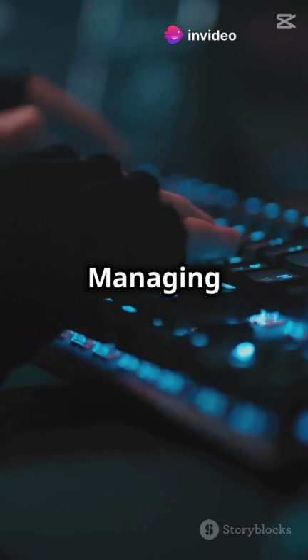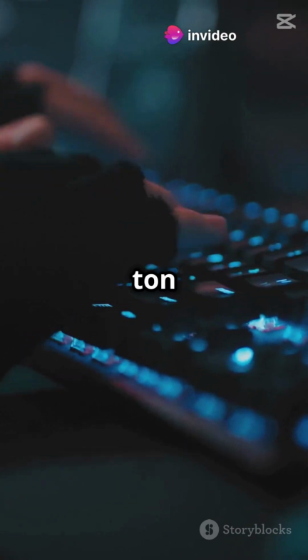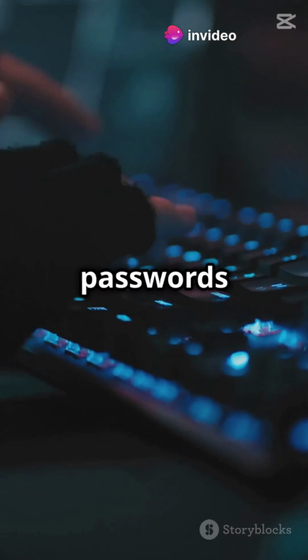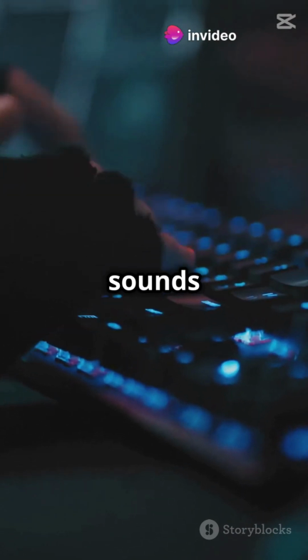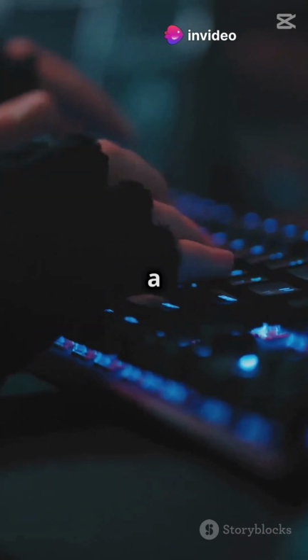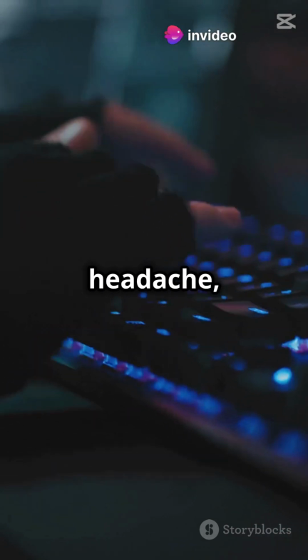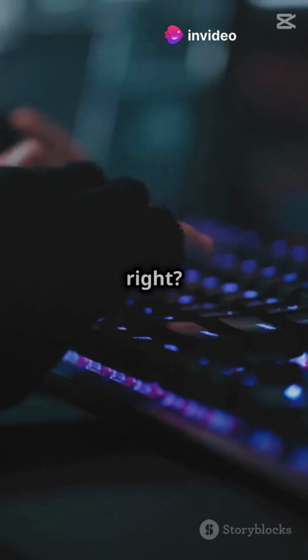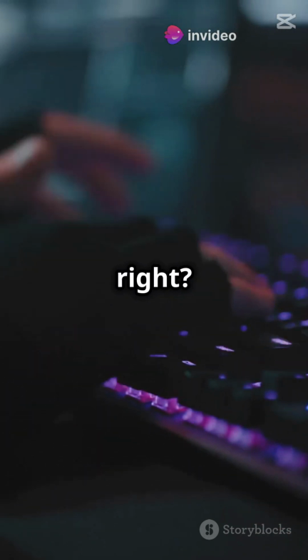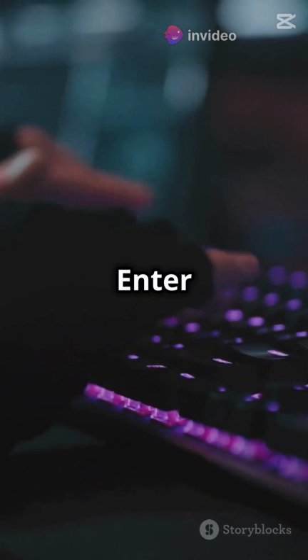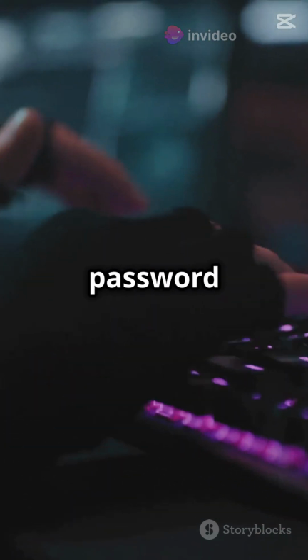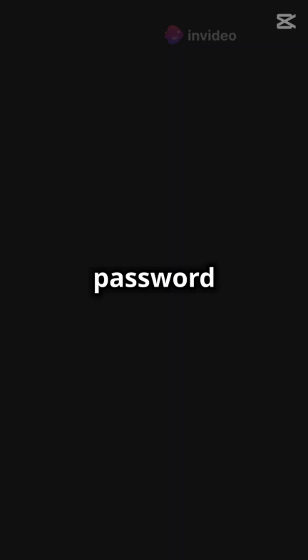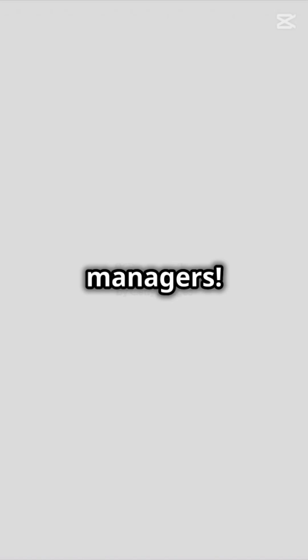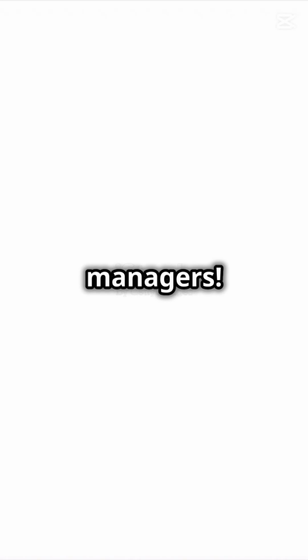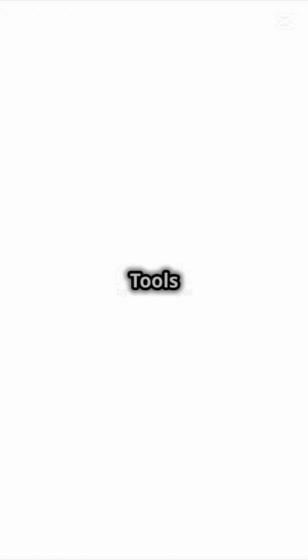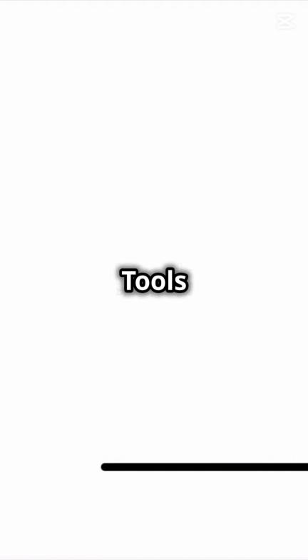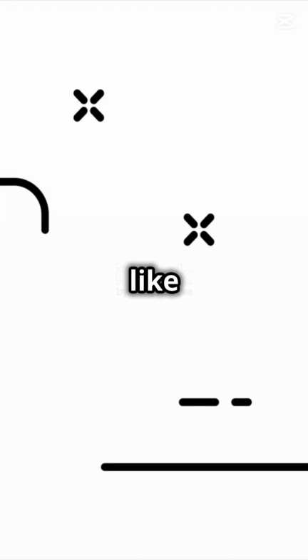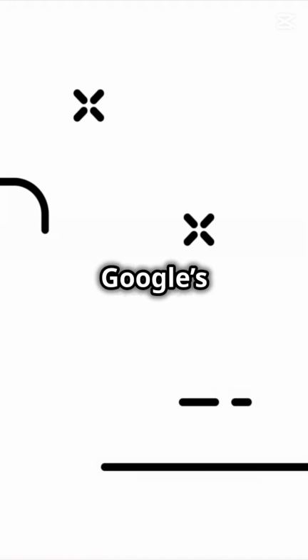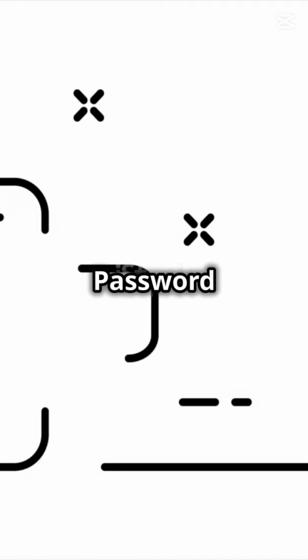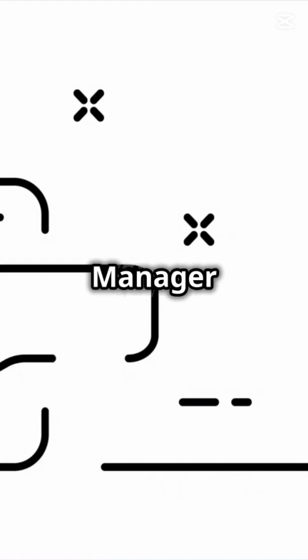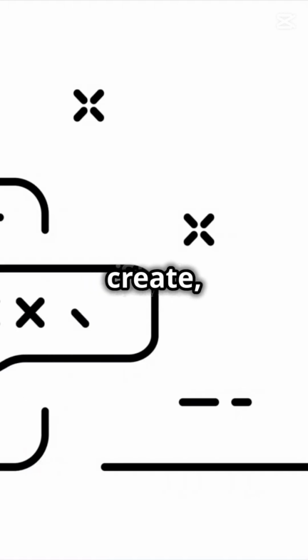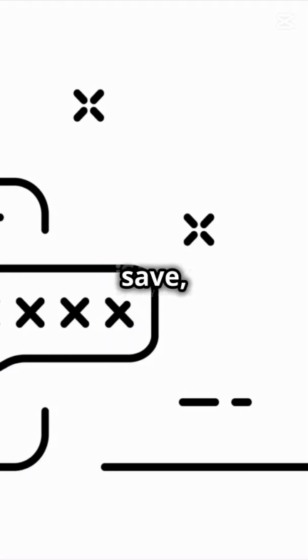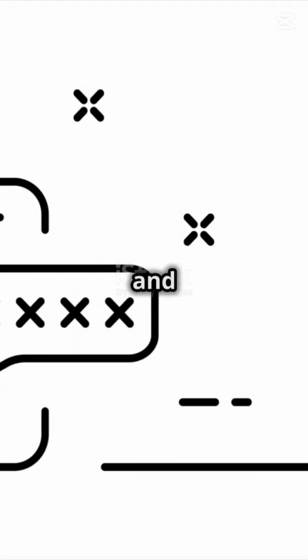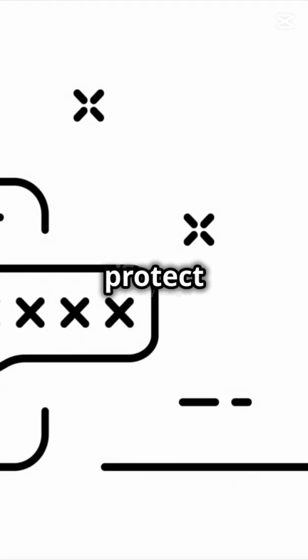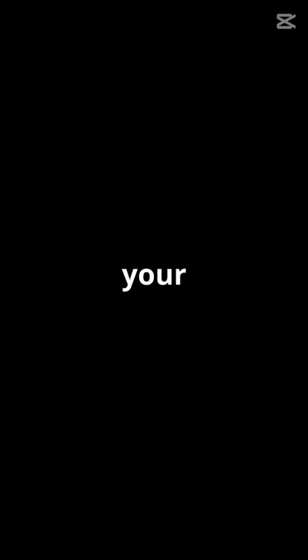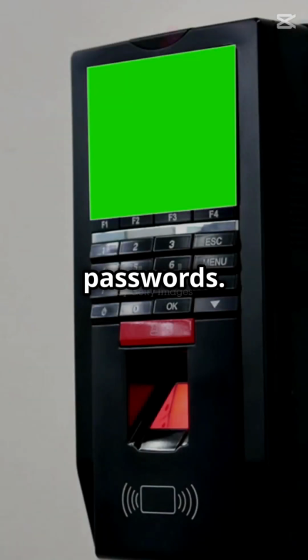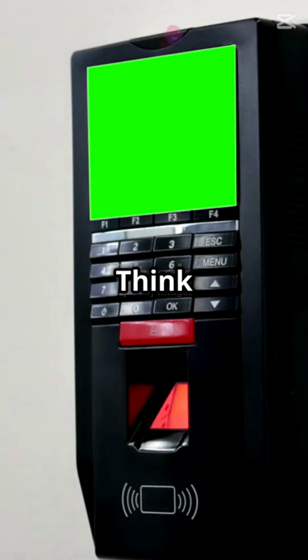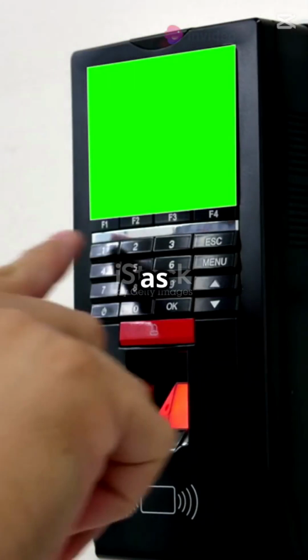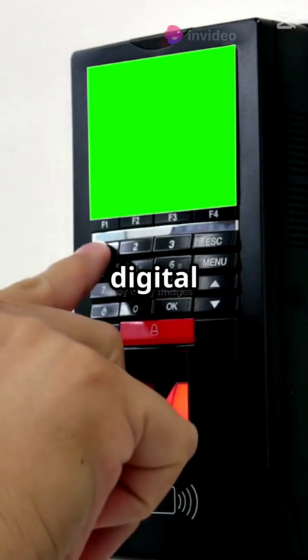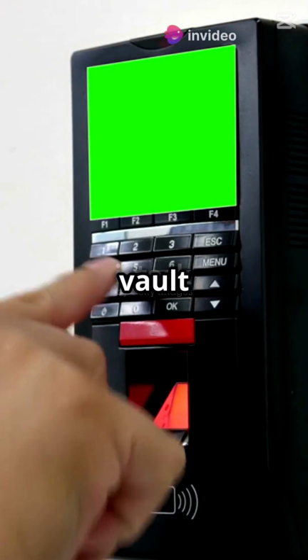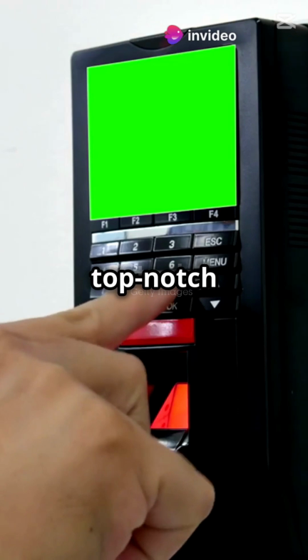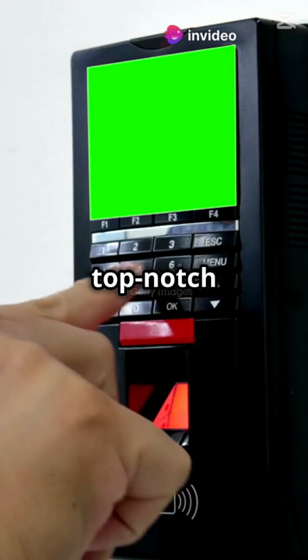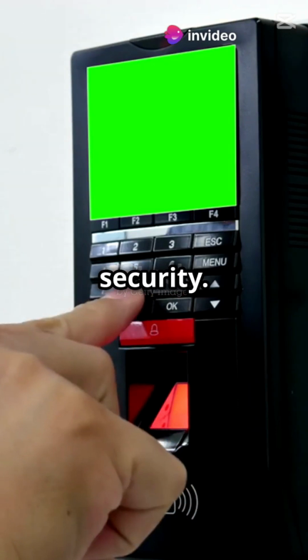Managing a ton of passwords sounds like a headache, right? Enter password managers. Tools like Google's password manager create, save, and protect your passwords. Think of it as a digital vault with top-notch security.